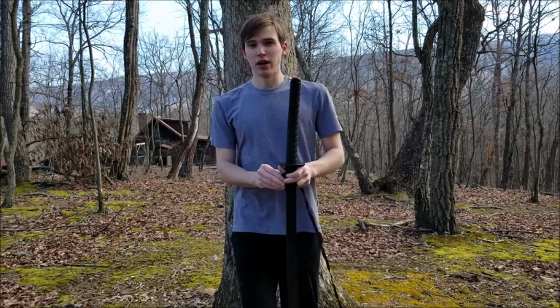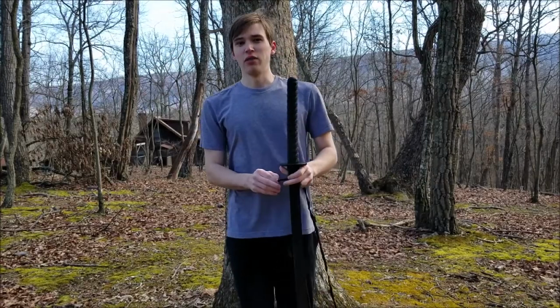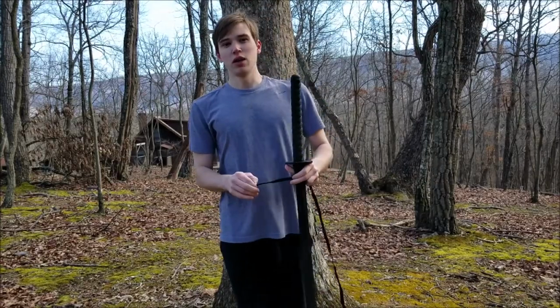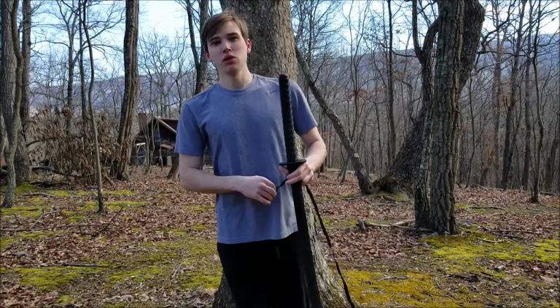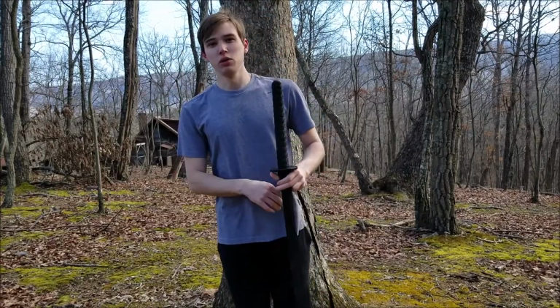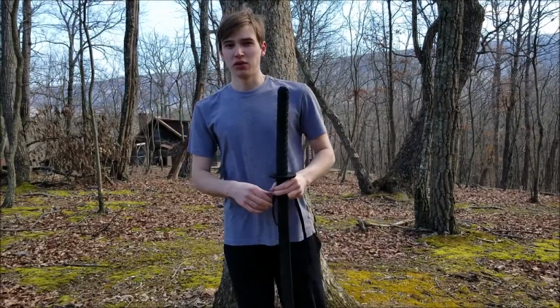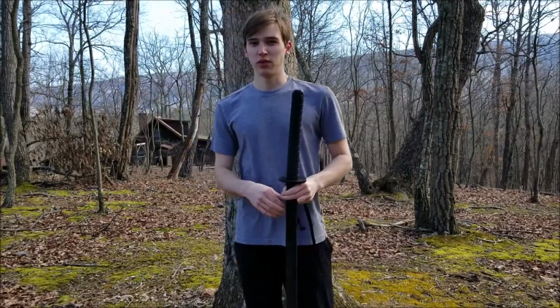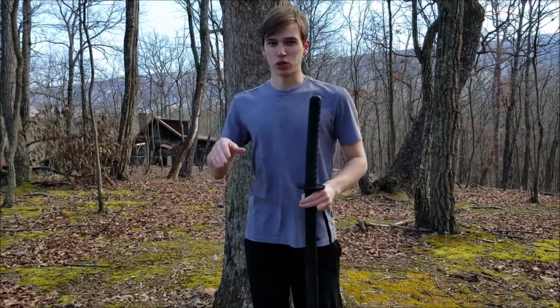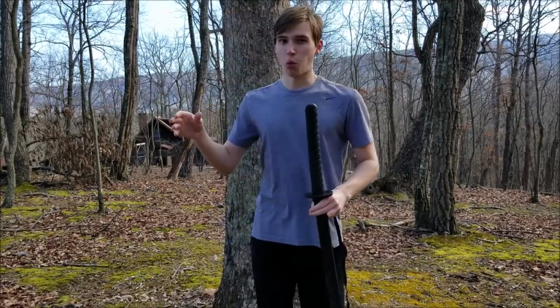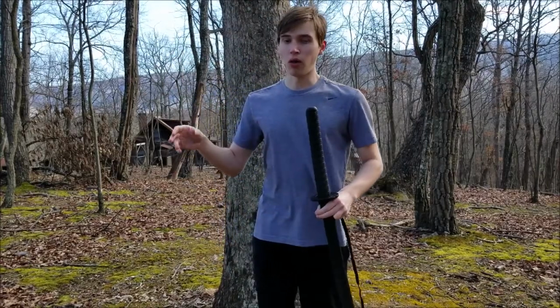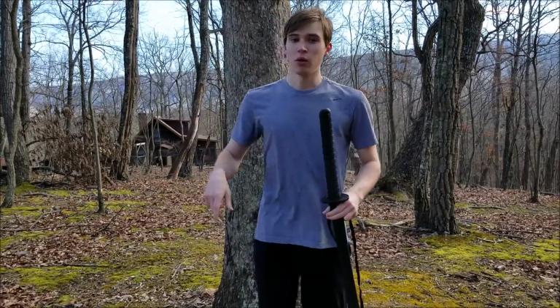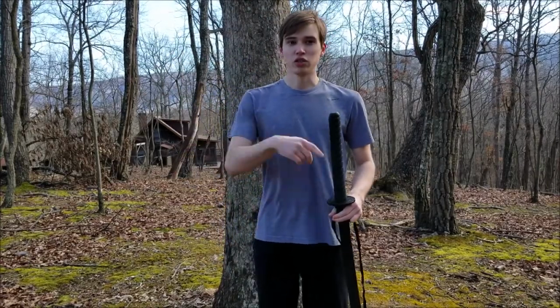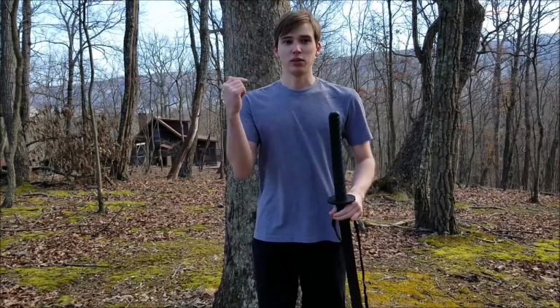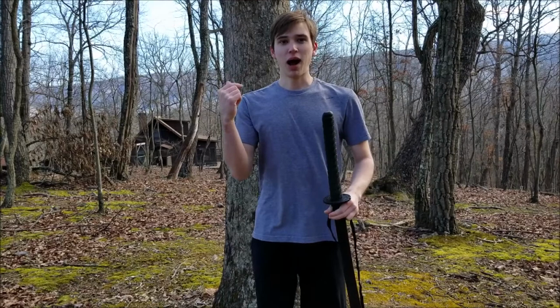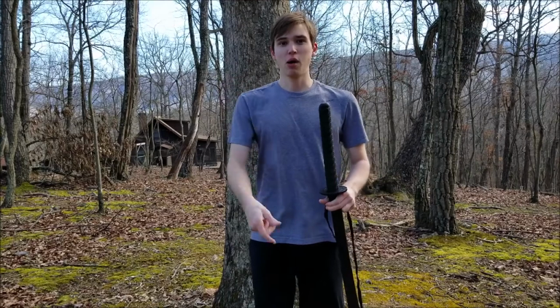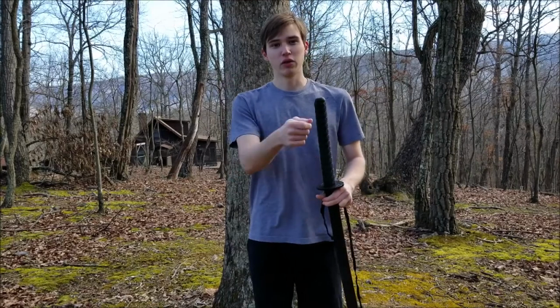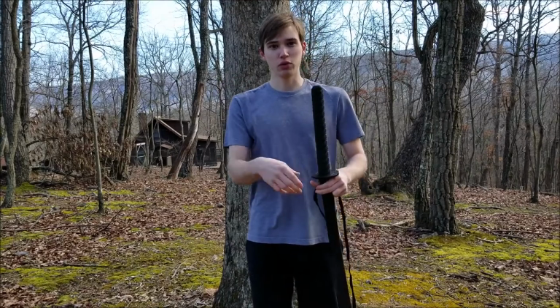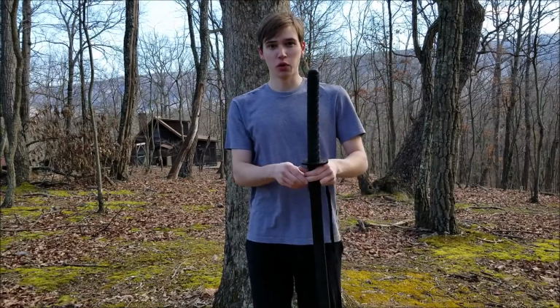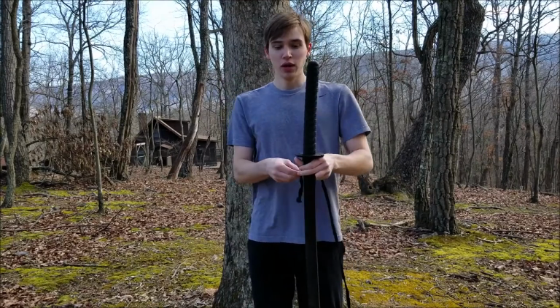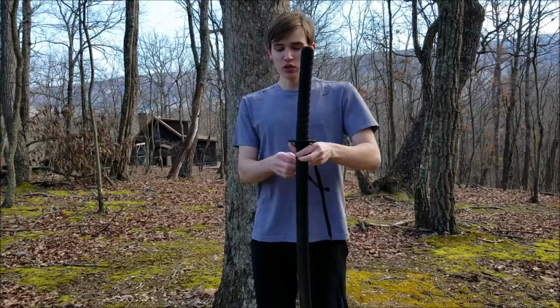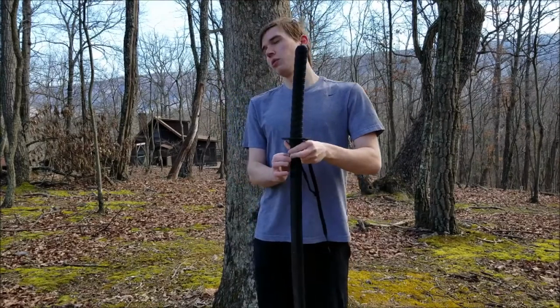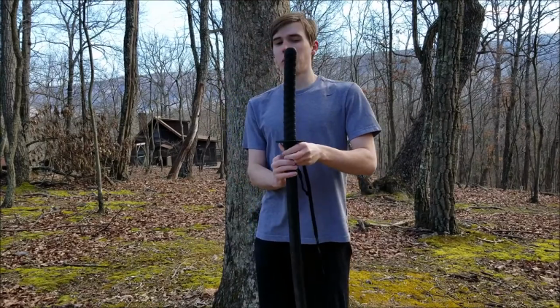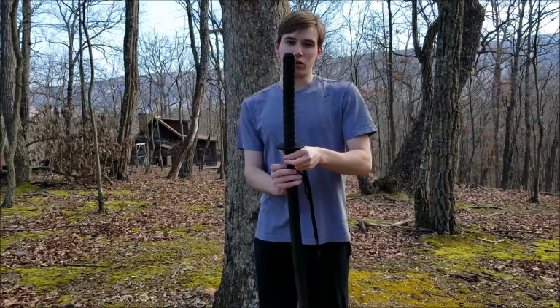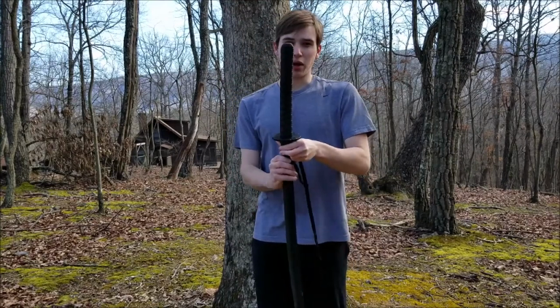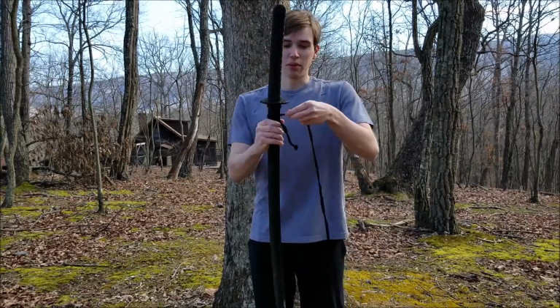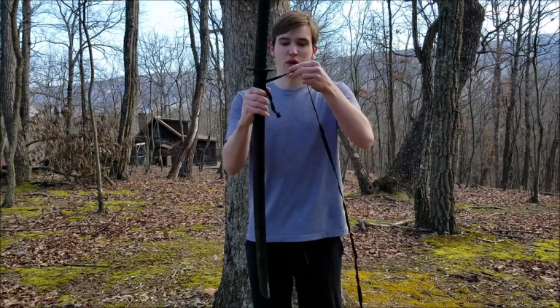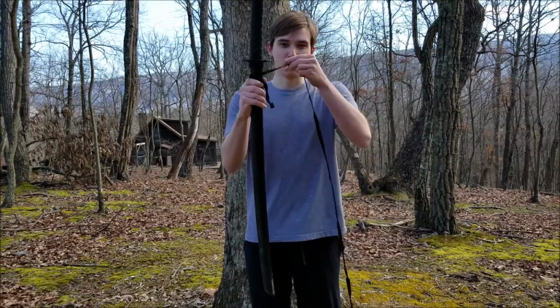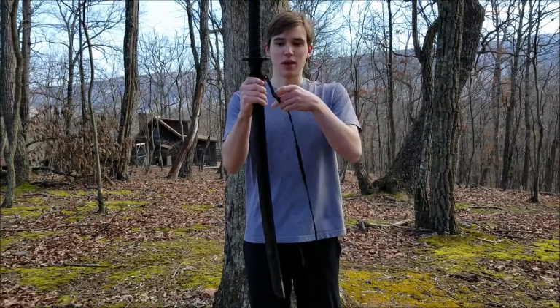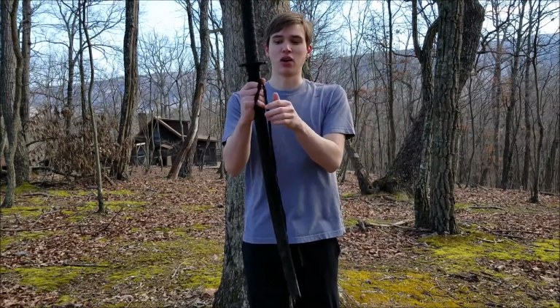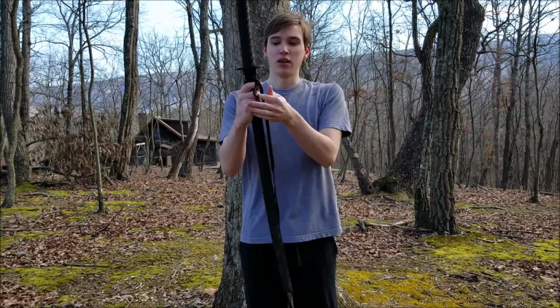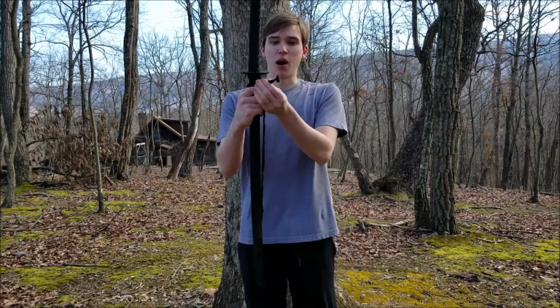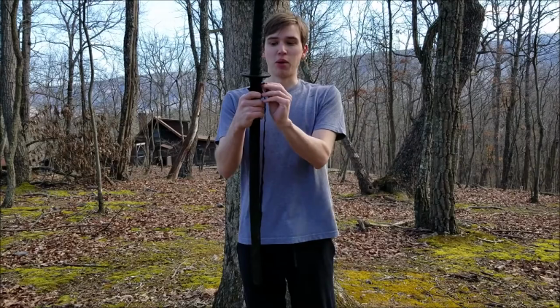This would typically be used in the case of a short wall, where you just want to hop over and then grab your sword. So it's a little weird doing it on a tree, but I thought I would still demonstrate the proper way.